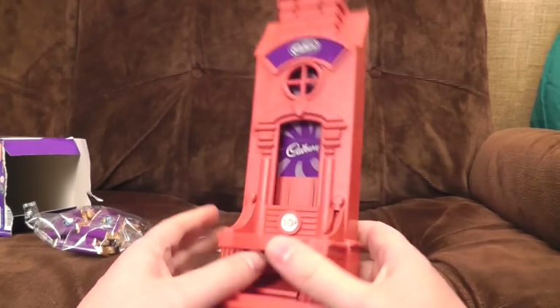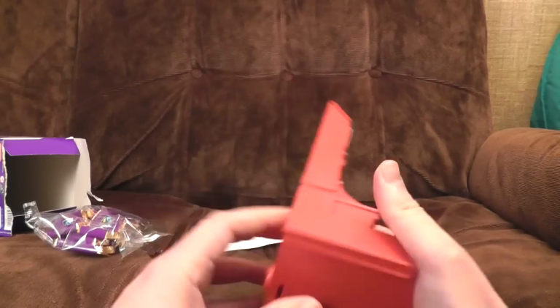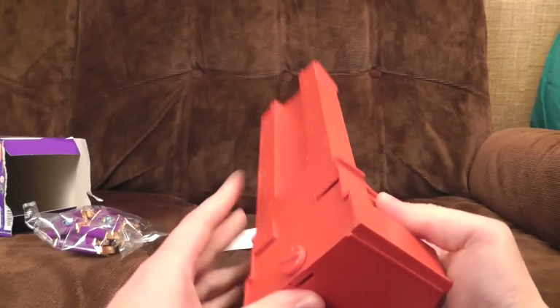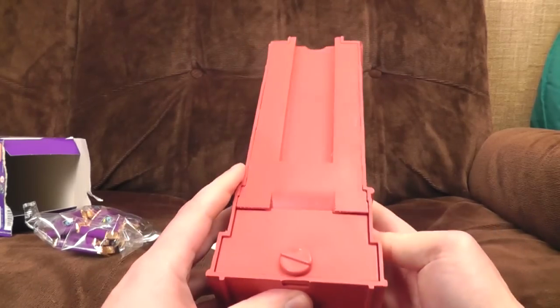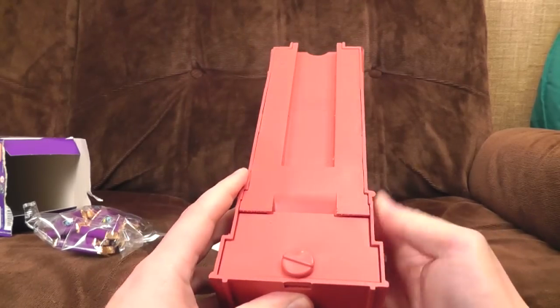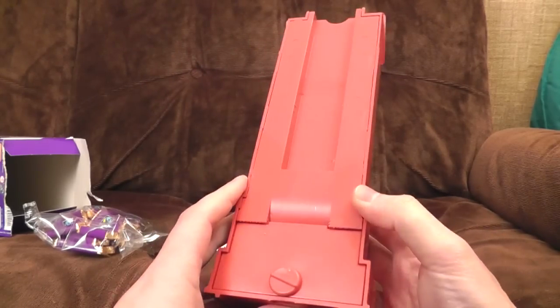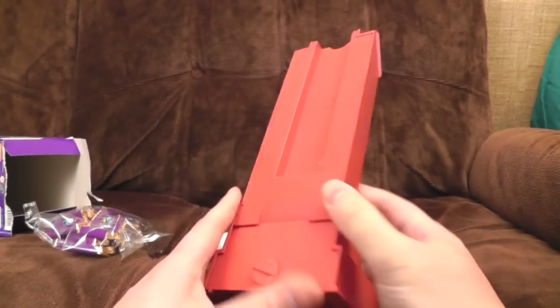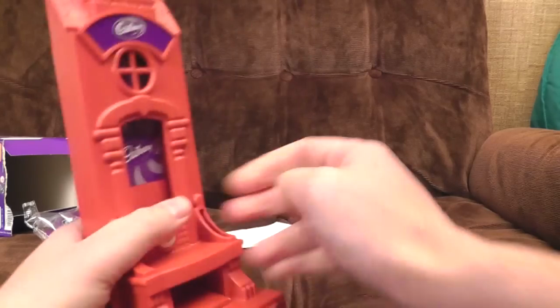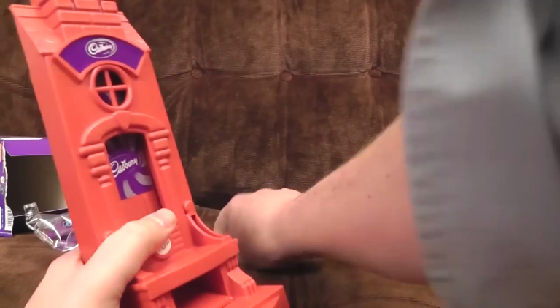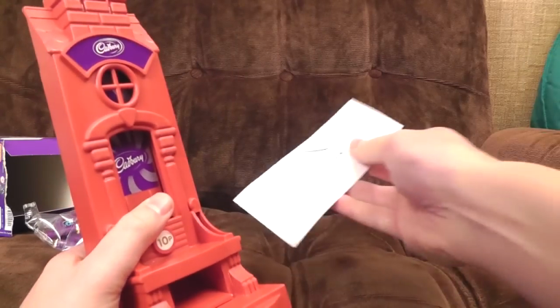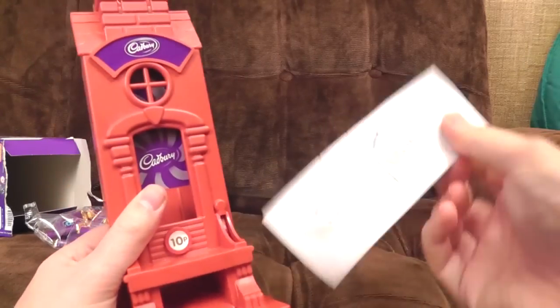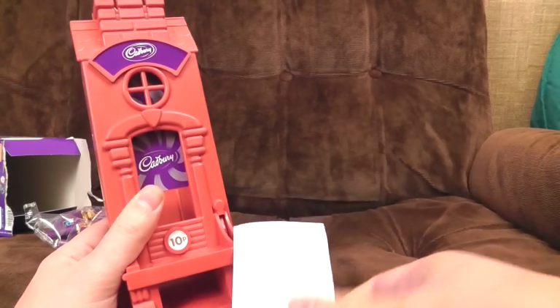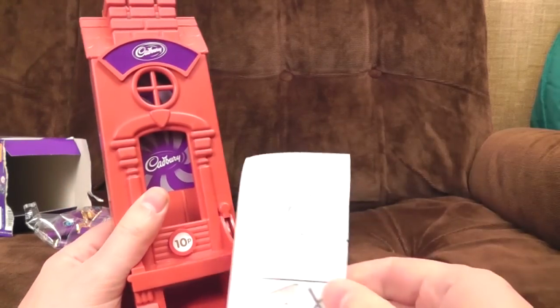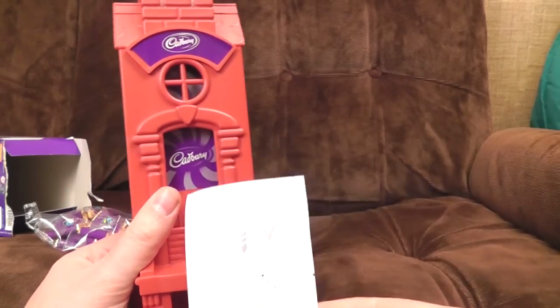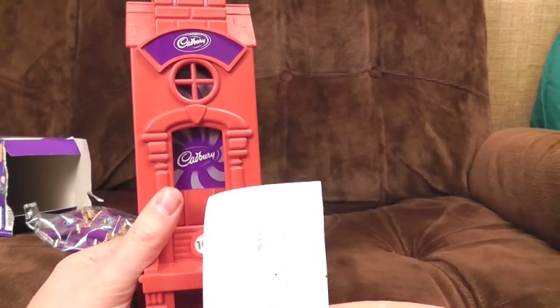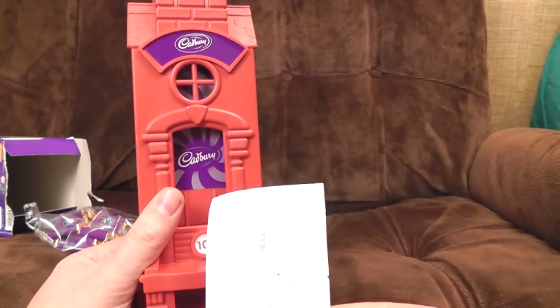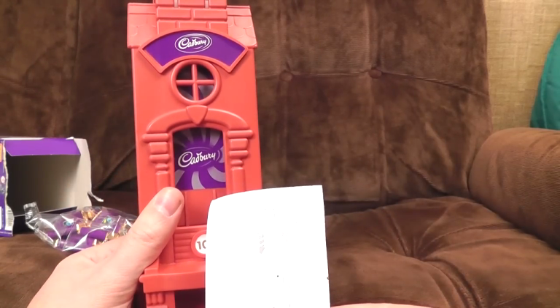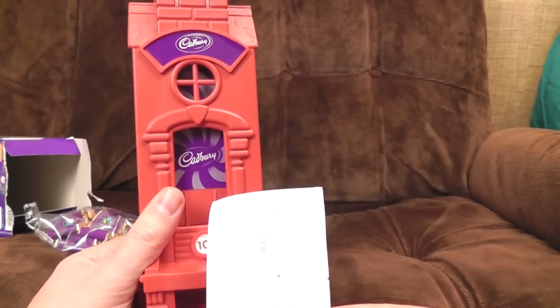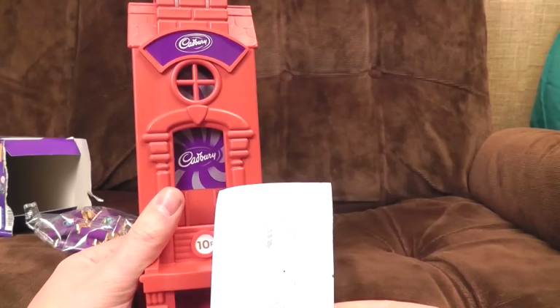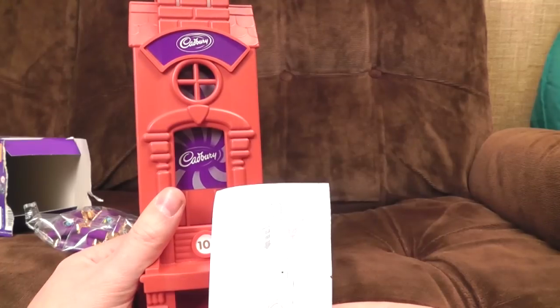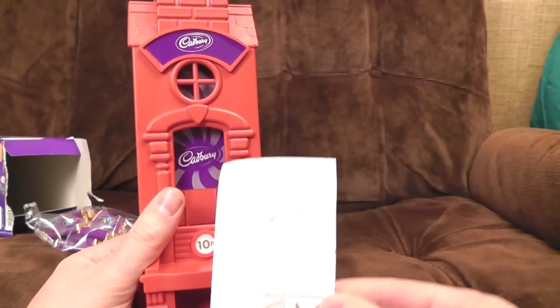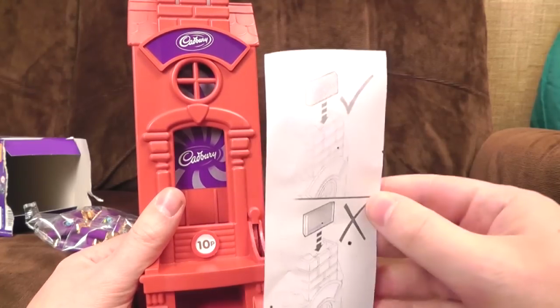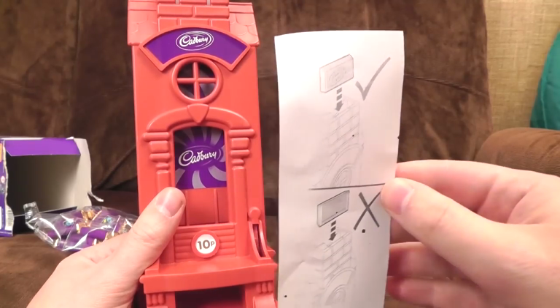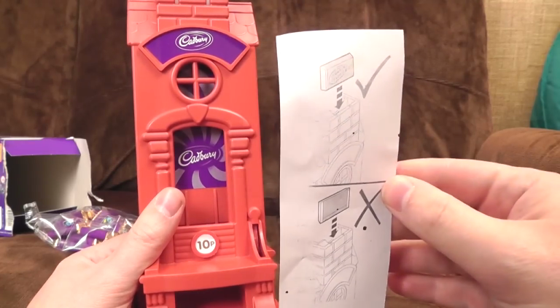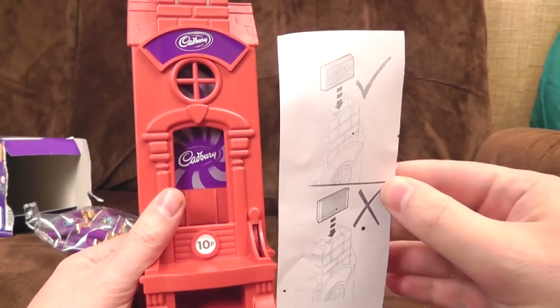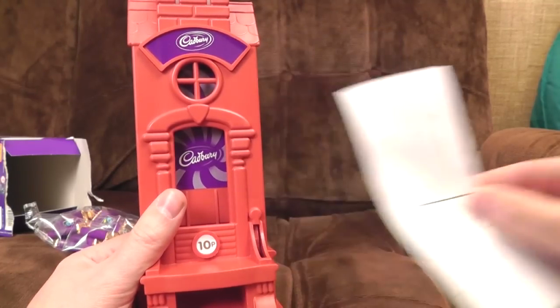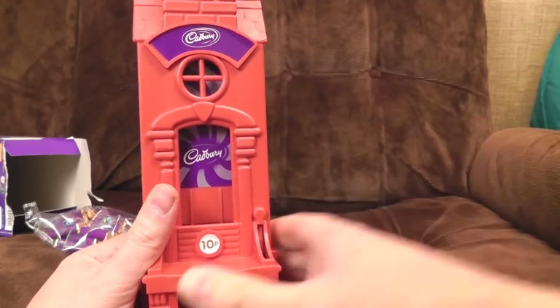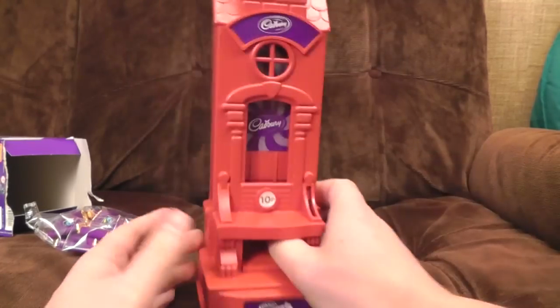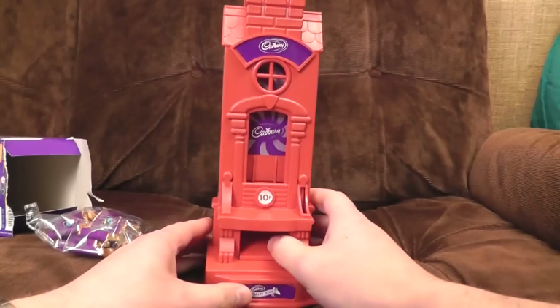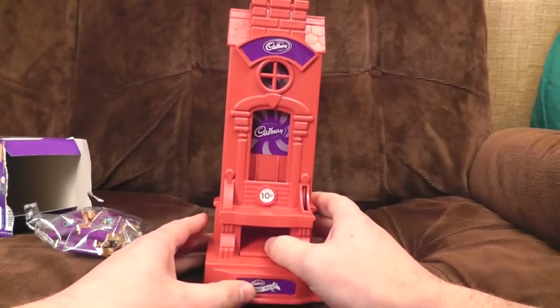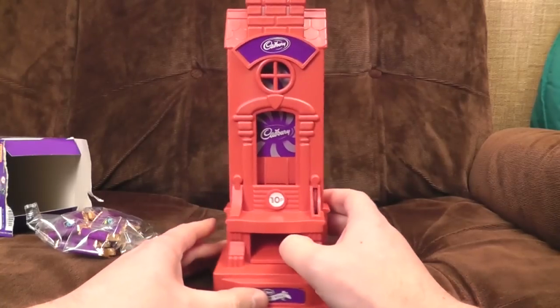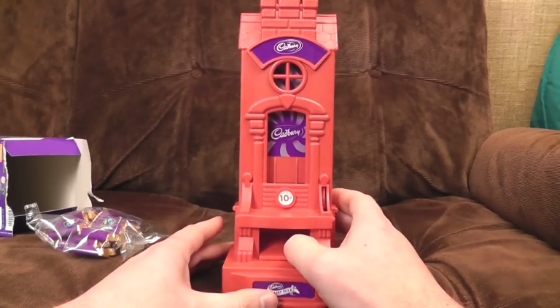Wow. Yeah, this is quite cheap and plasticky. I suppose it would be, really, wouldn't it? Hang on — yes, put chocolate in. No, put chocolate in backwards. Let me make that out. There we are. Well, that's changed my outlook on life.